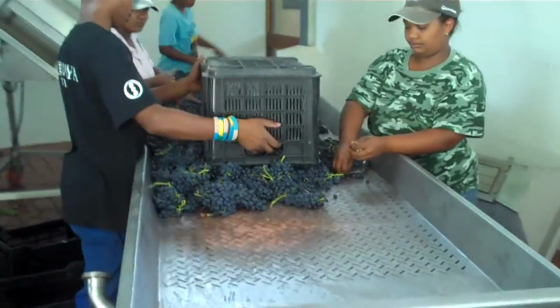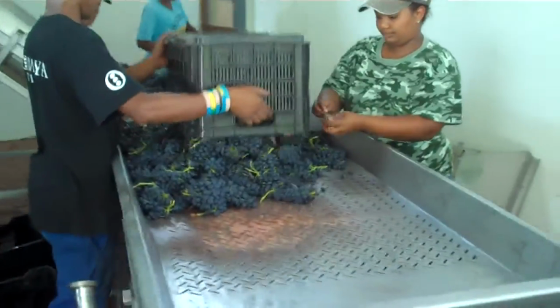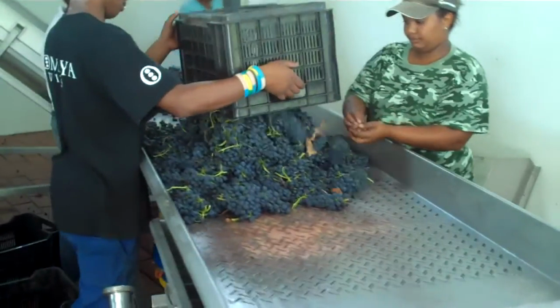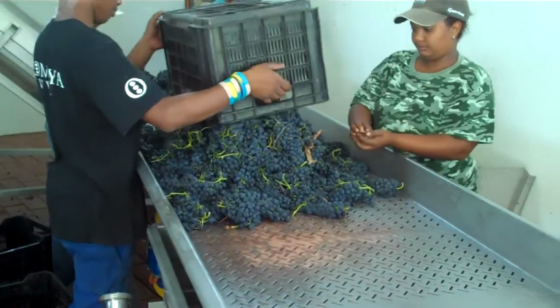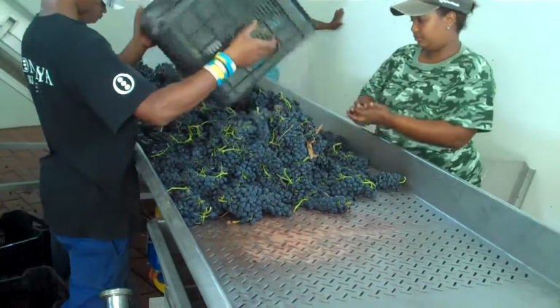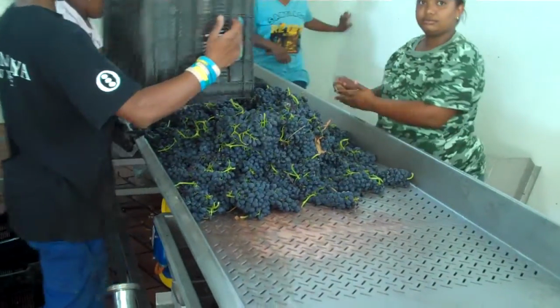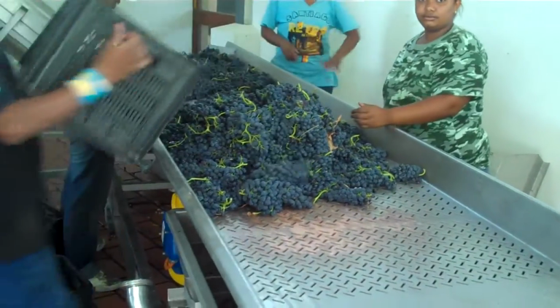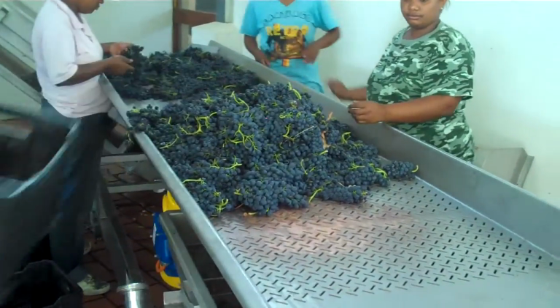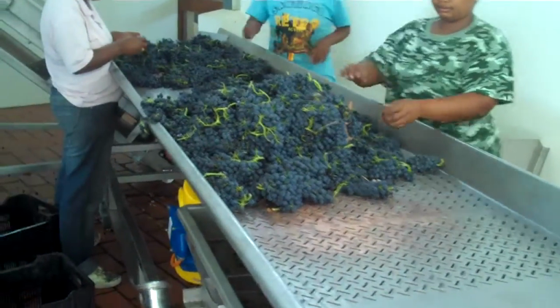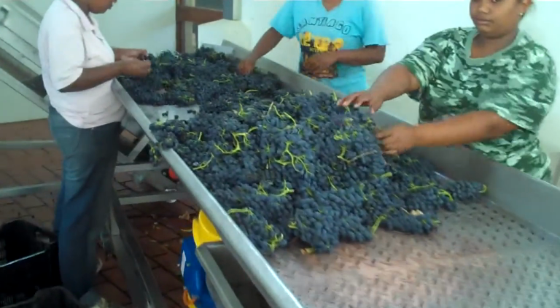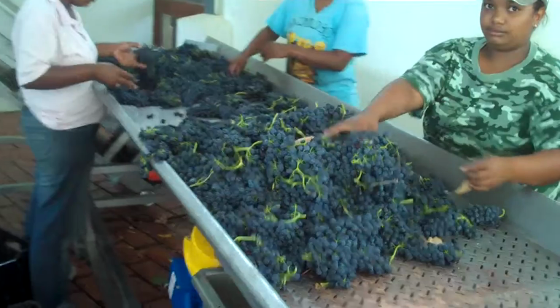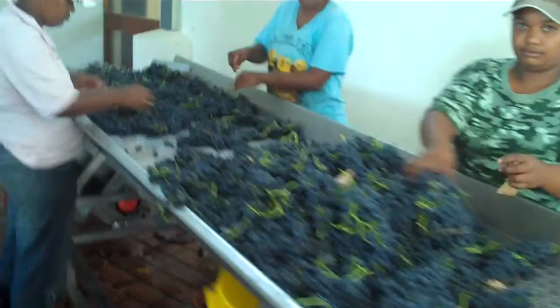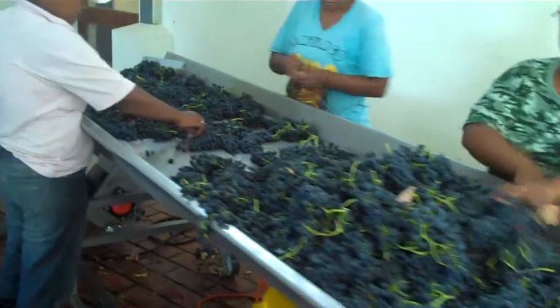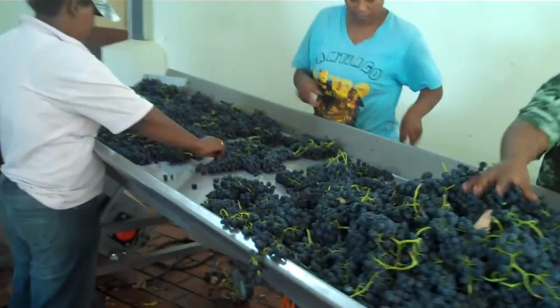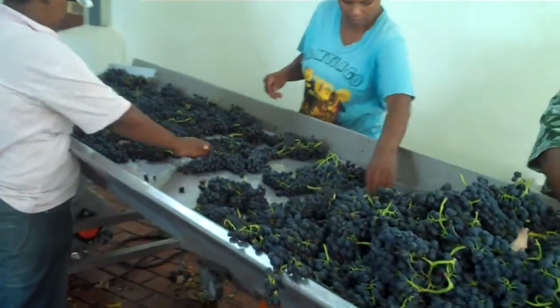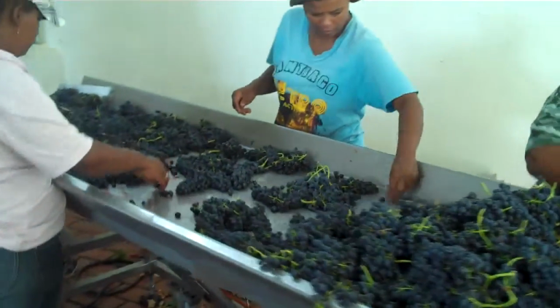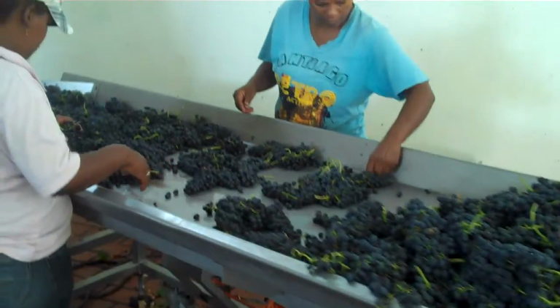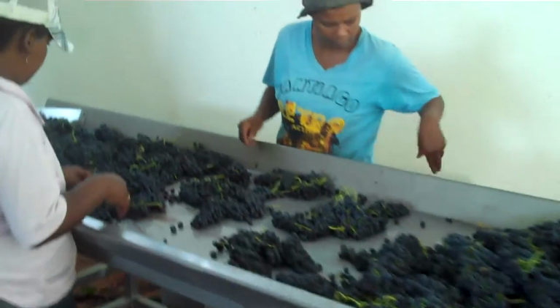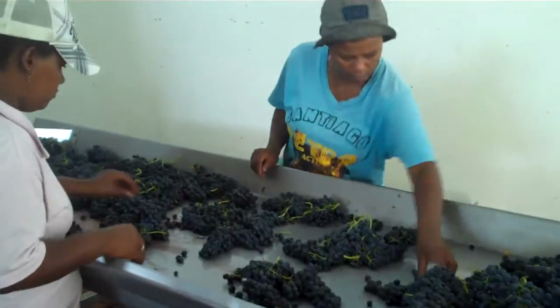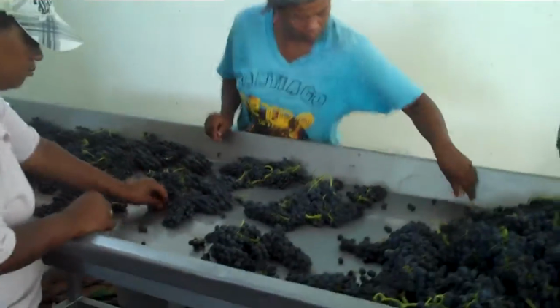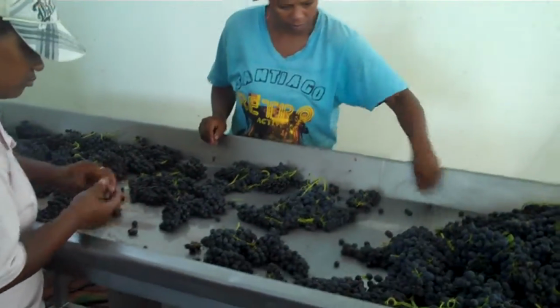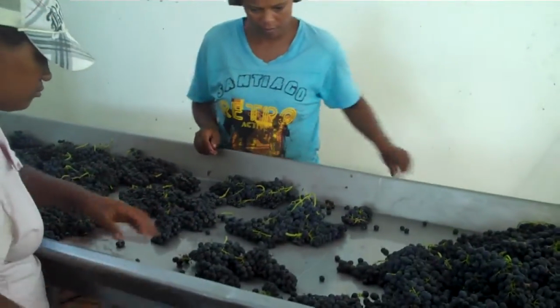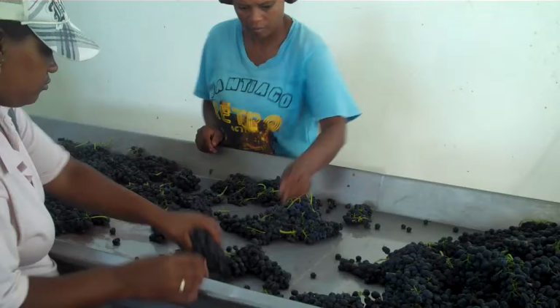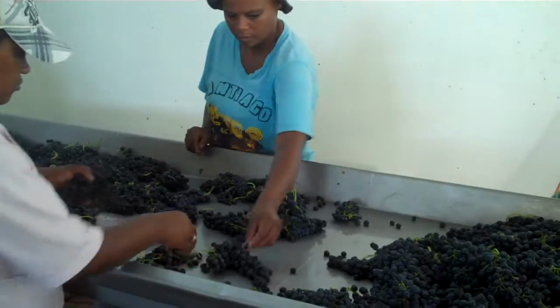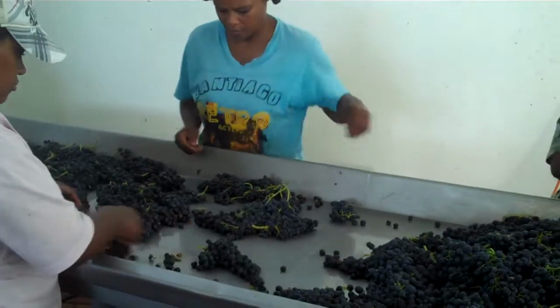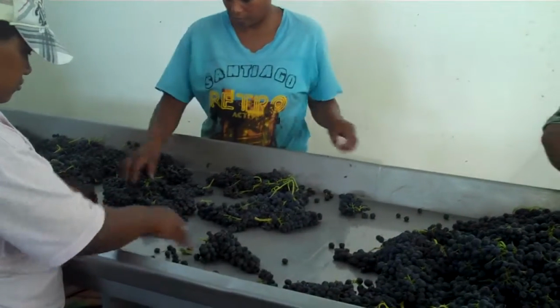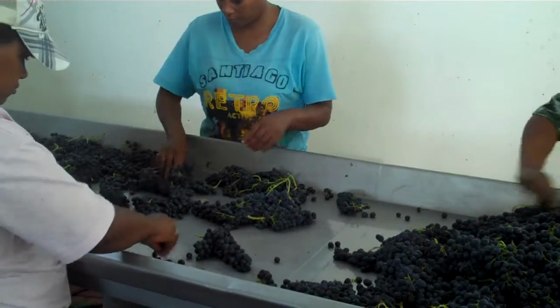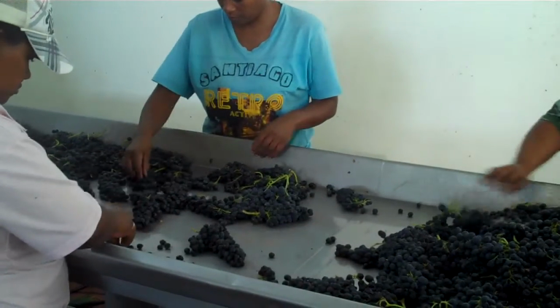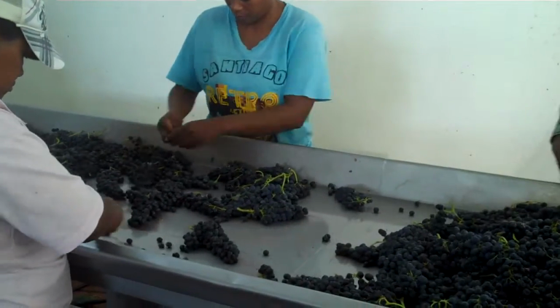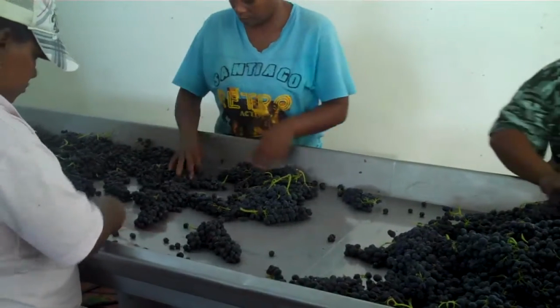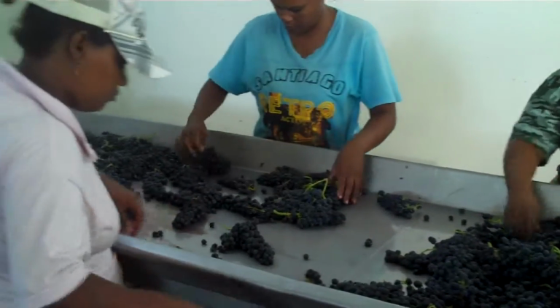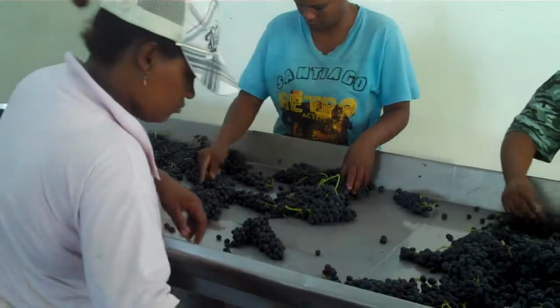So this is the sorting table with the grapes. The lady is taking out all the bunches that have got a bit of damage, or maybe dried out, or maybe a bit of bird damage.